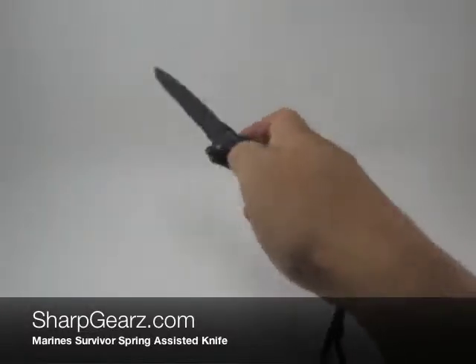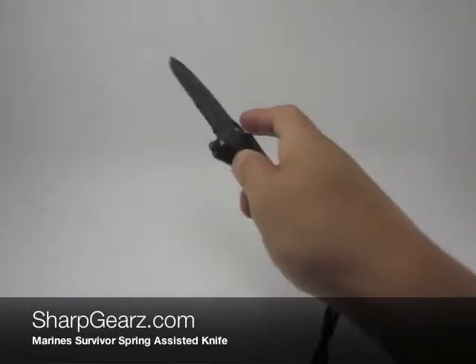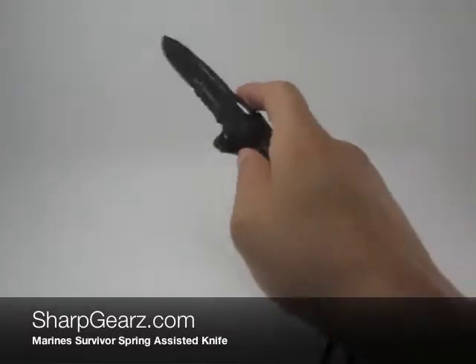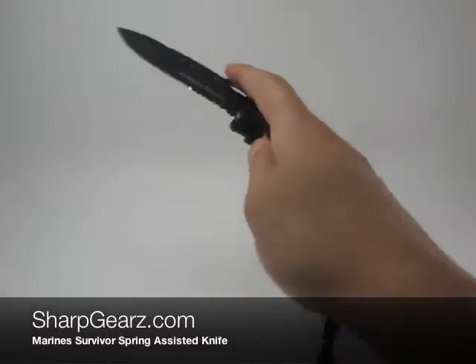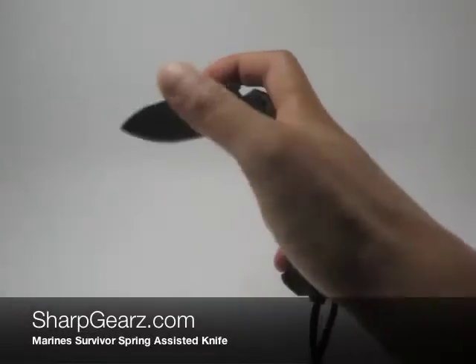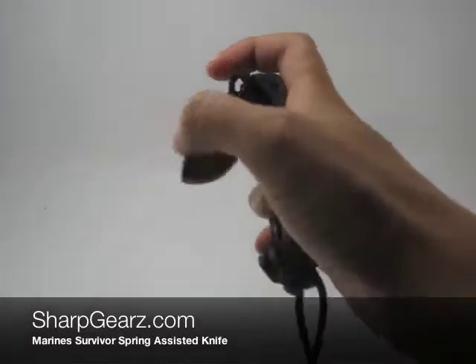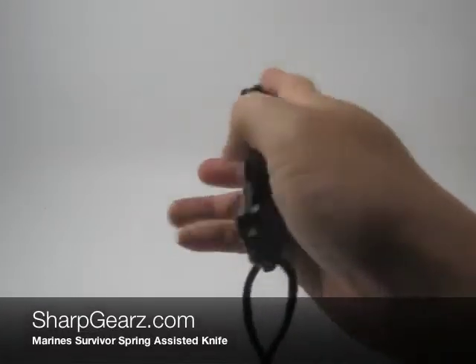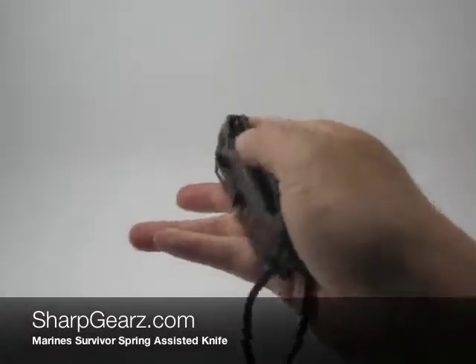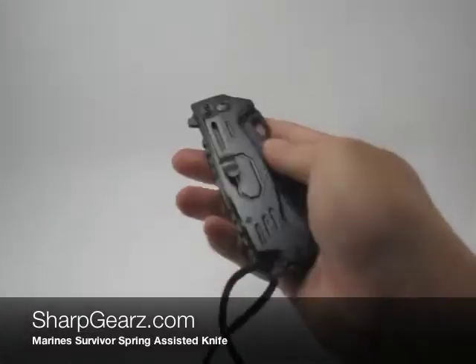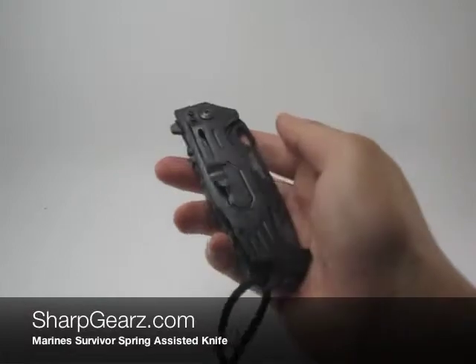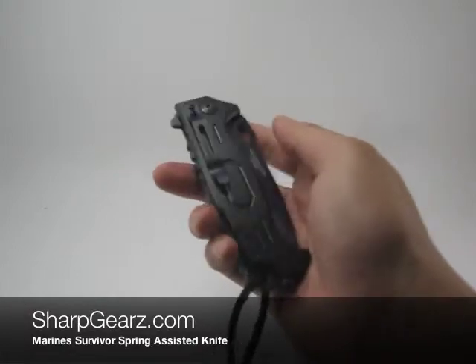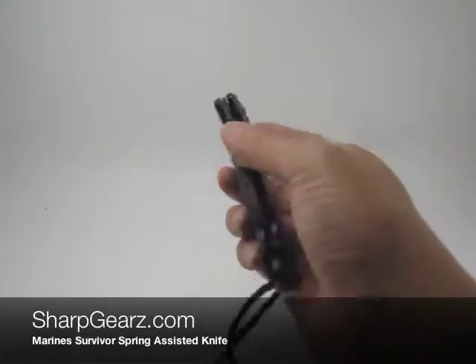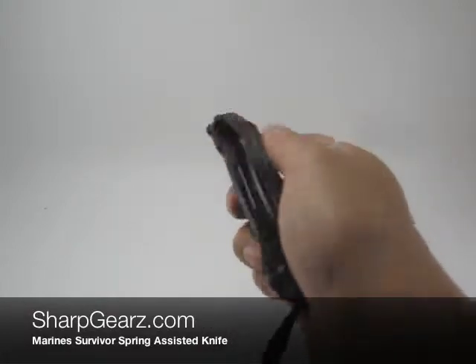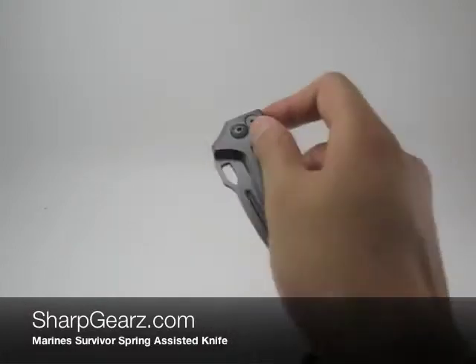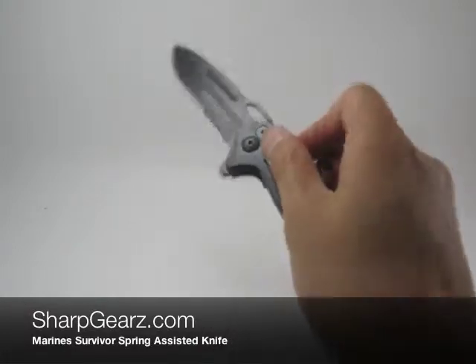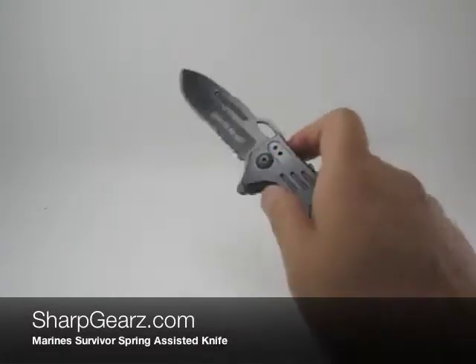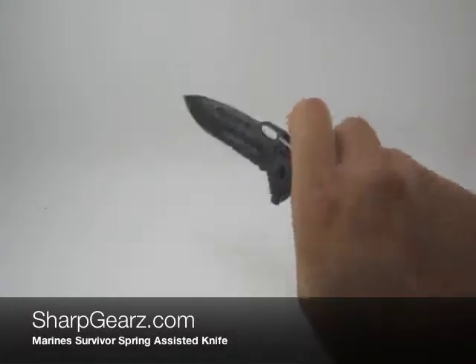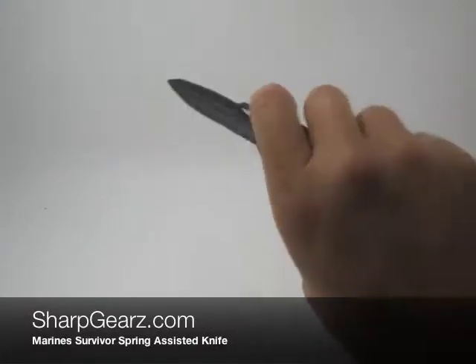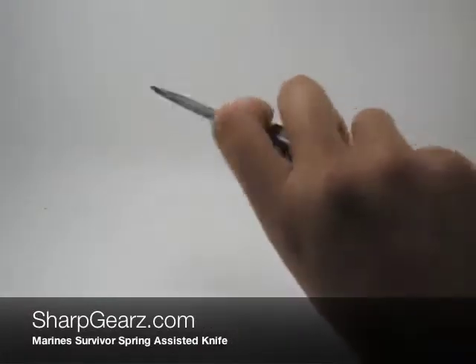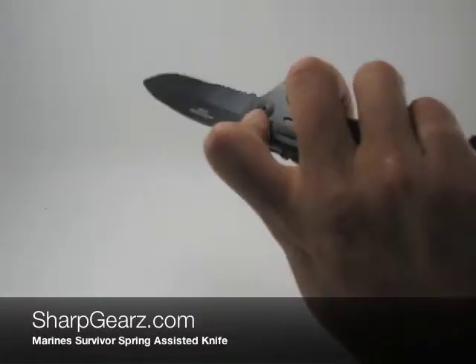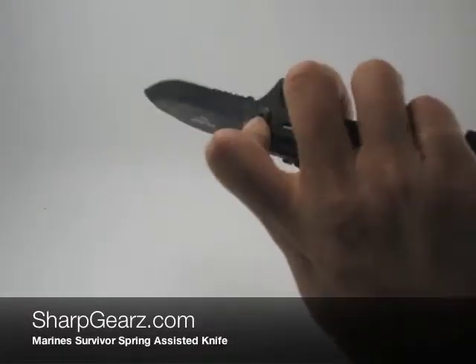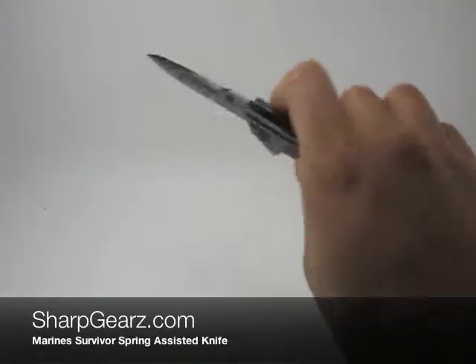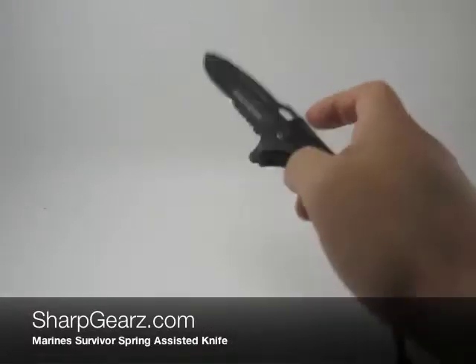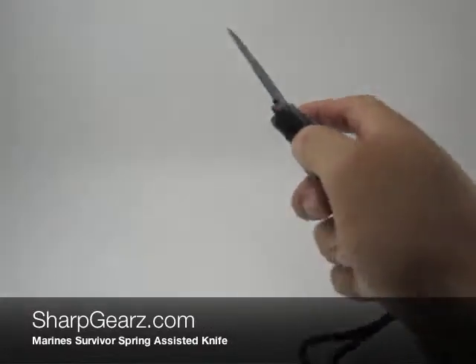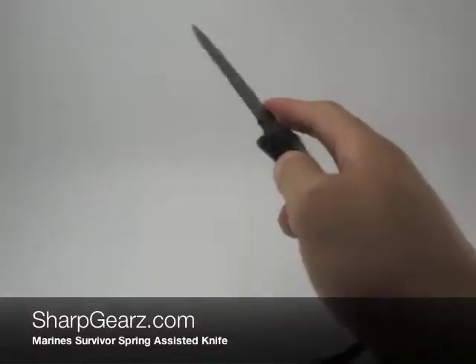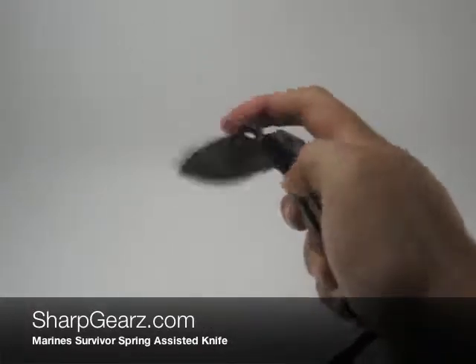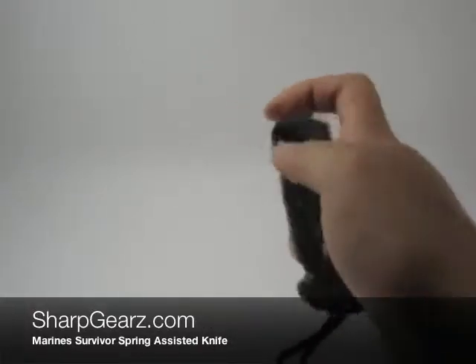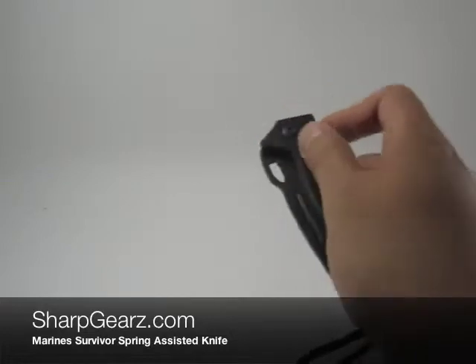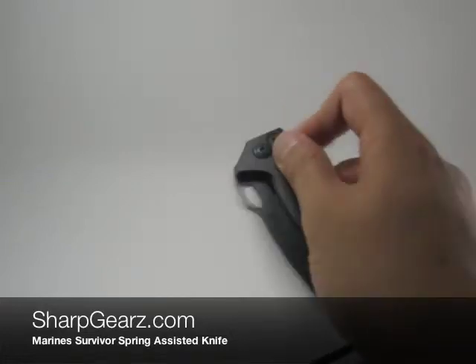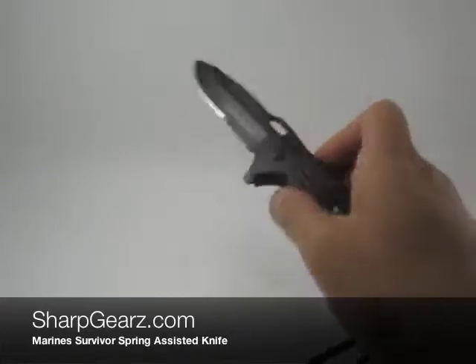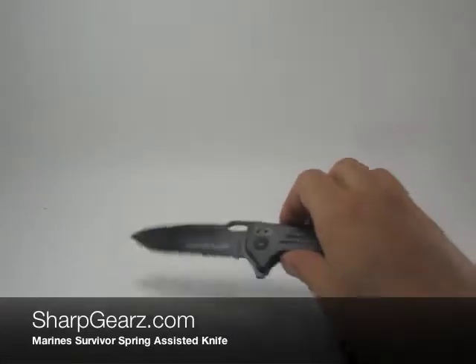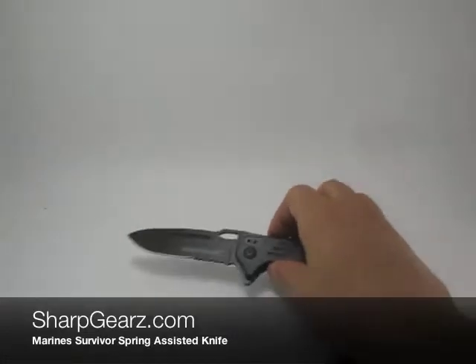If you'd like more information regarding this knife, feel free to visit us at sharpgears.com. Also please subscribe for future products. Thank you for viewing and have a good one.